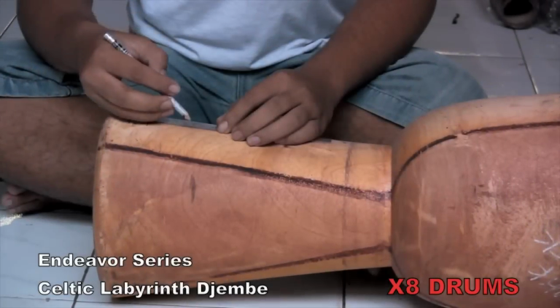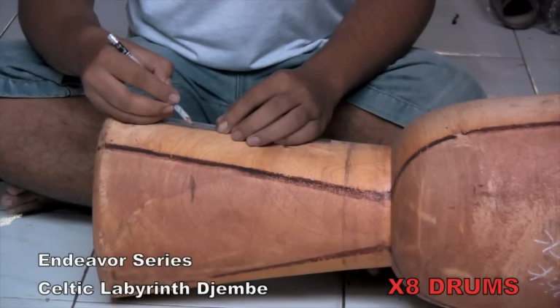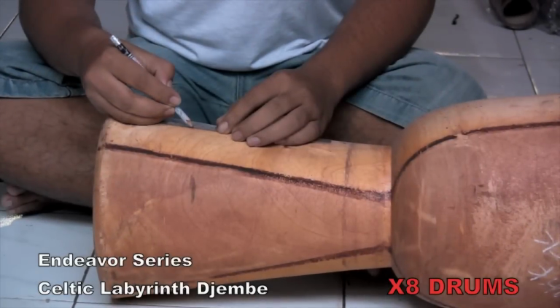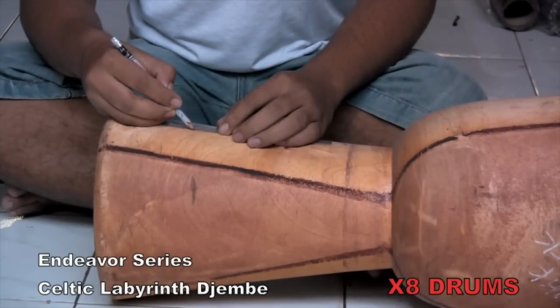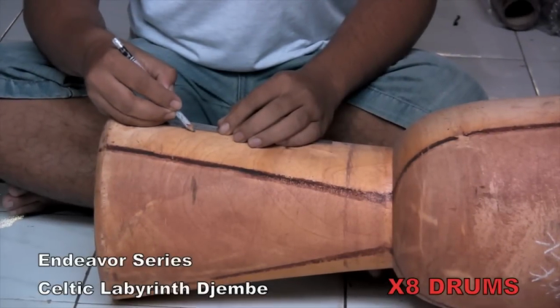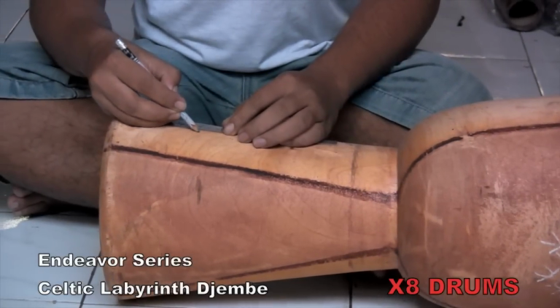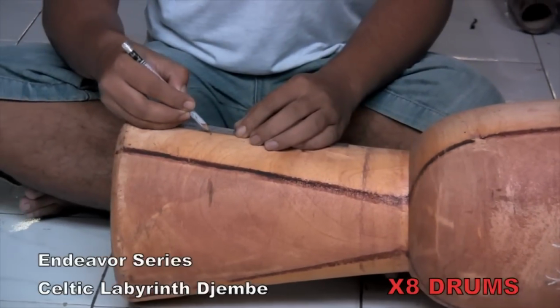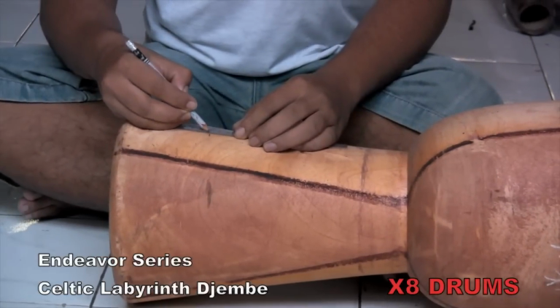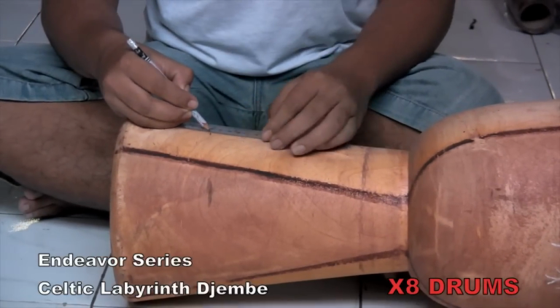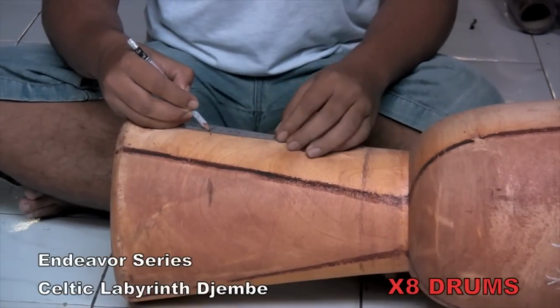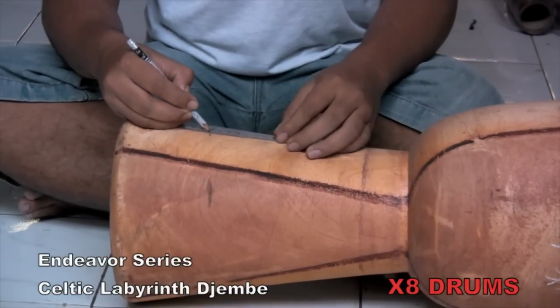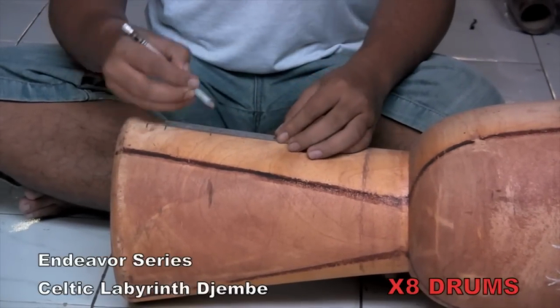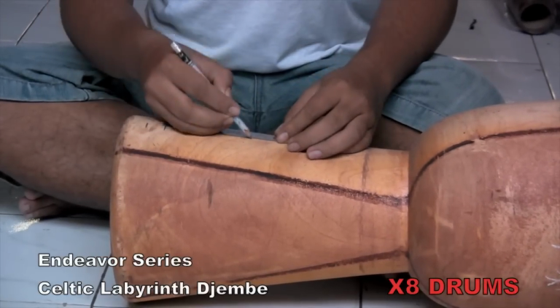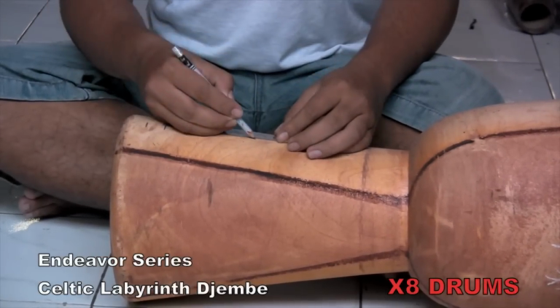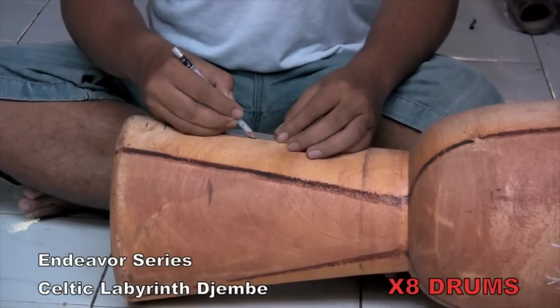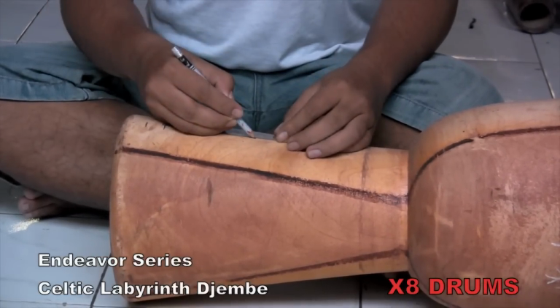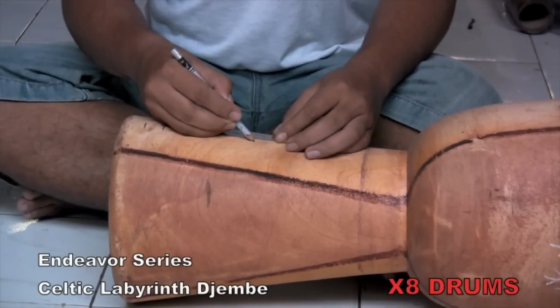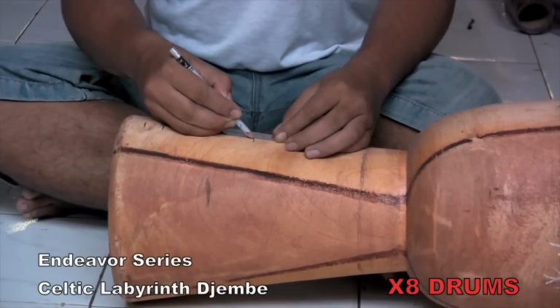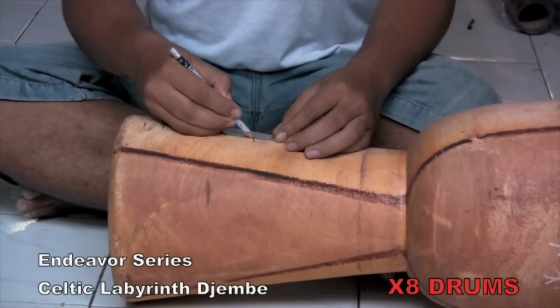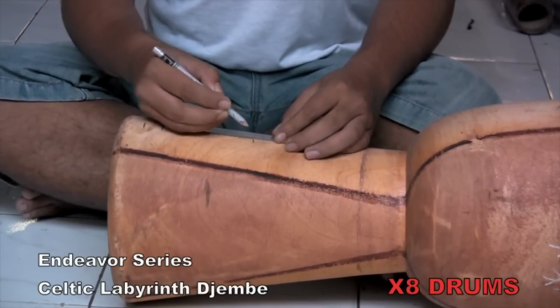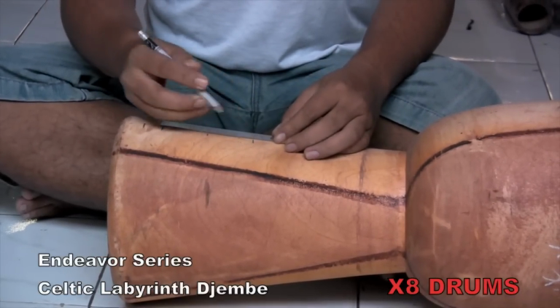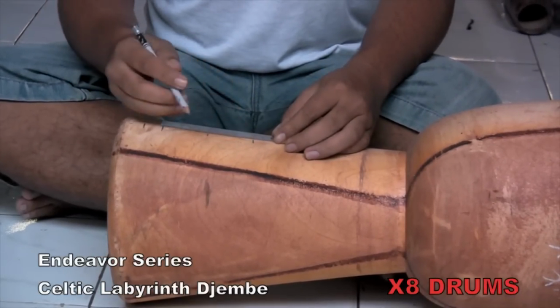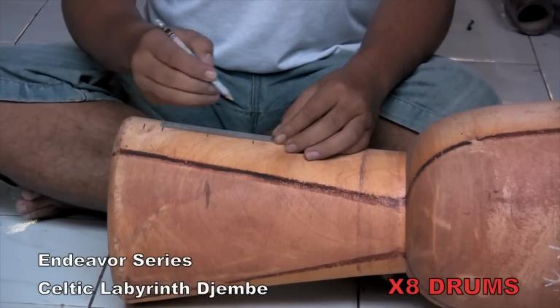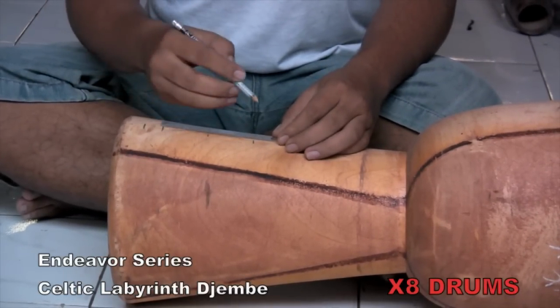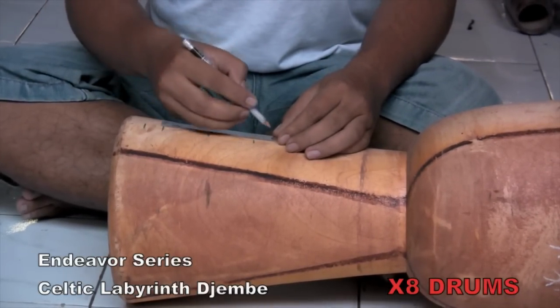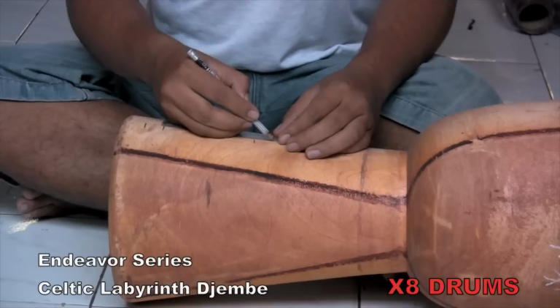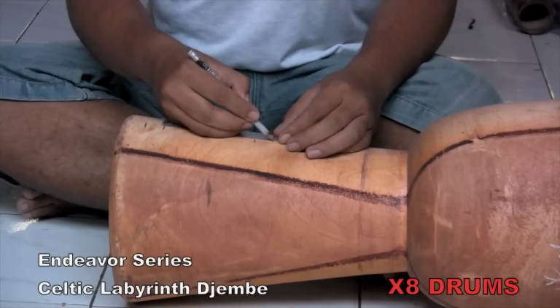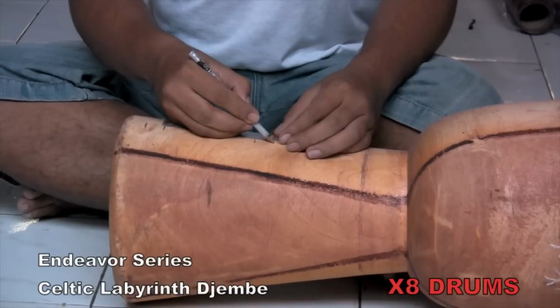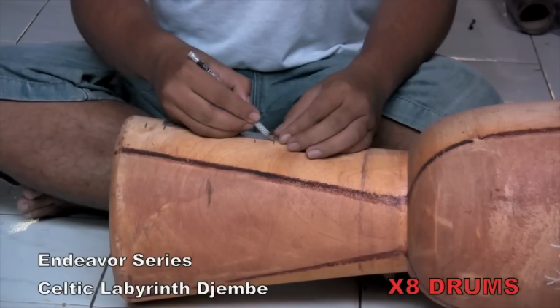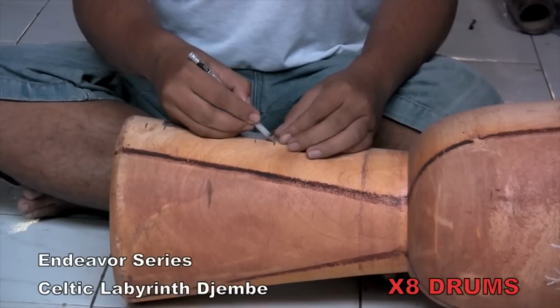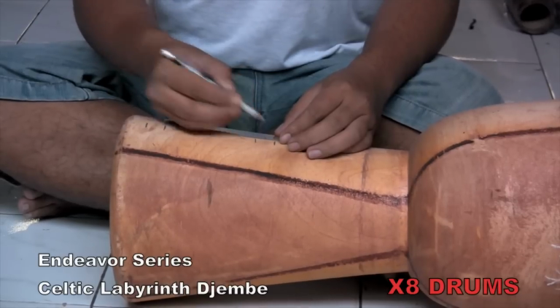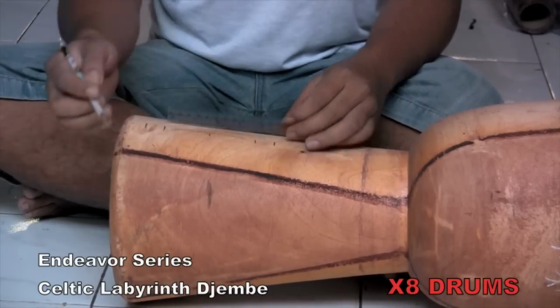To get a better idea of how a djembe drum is made, take a look at the making of our popular Endeavor Series Celtic Labyrinth Drum.